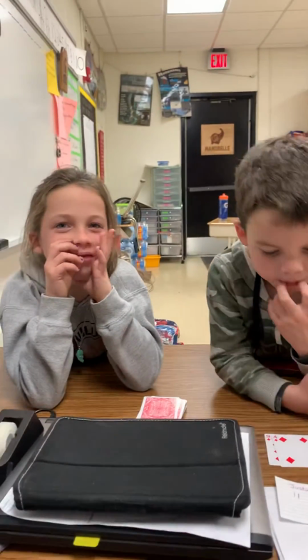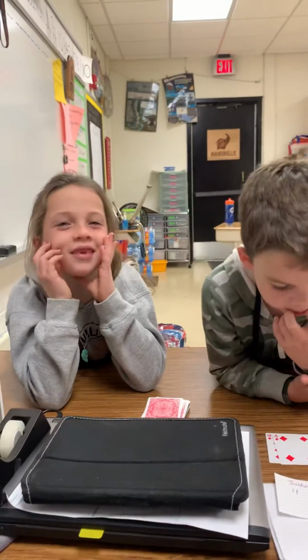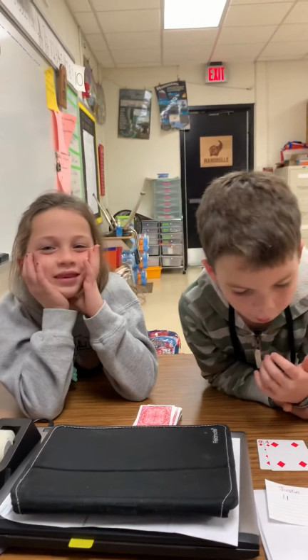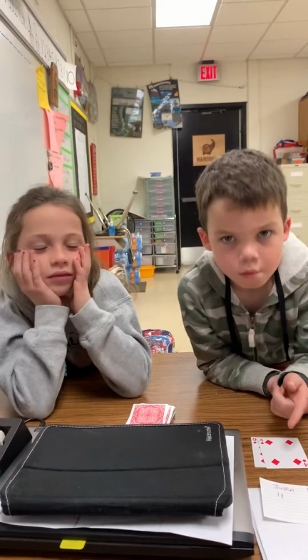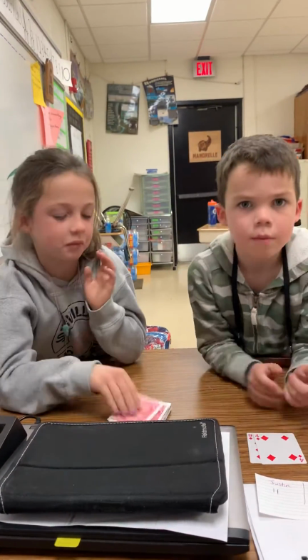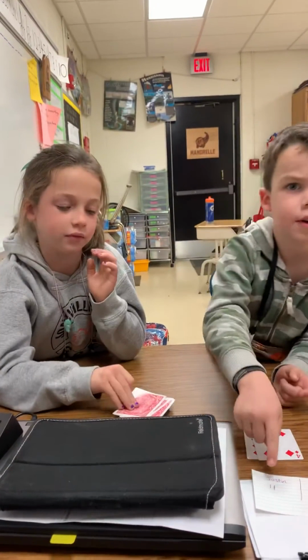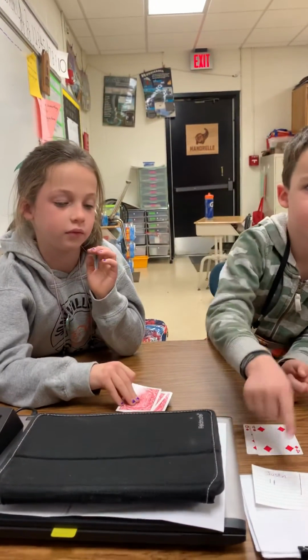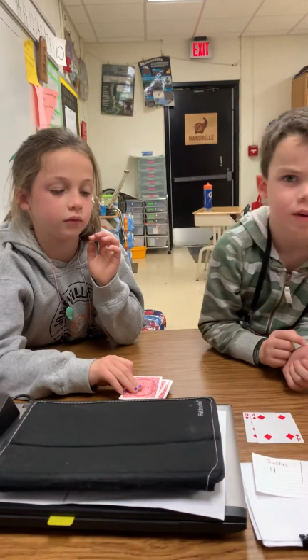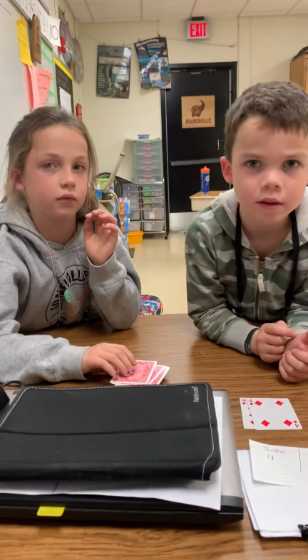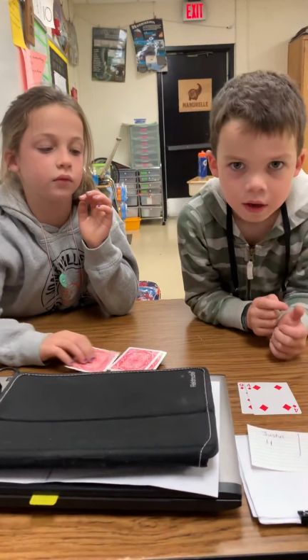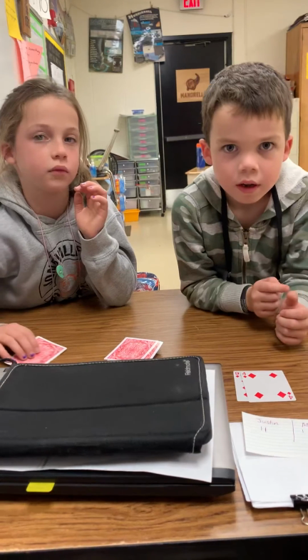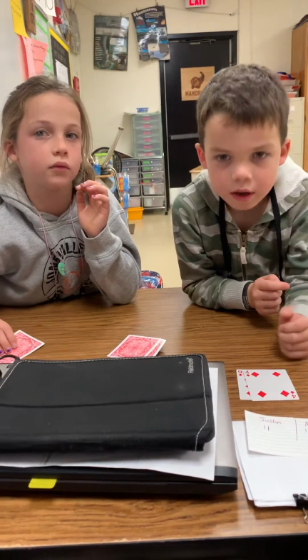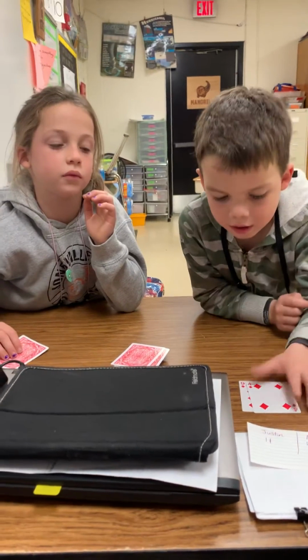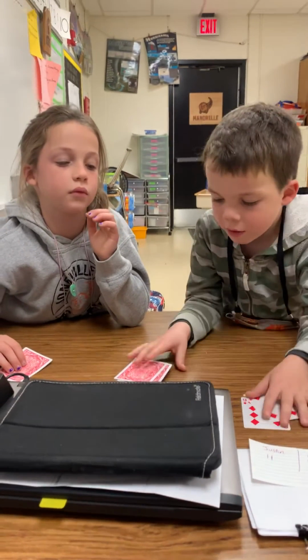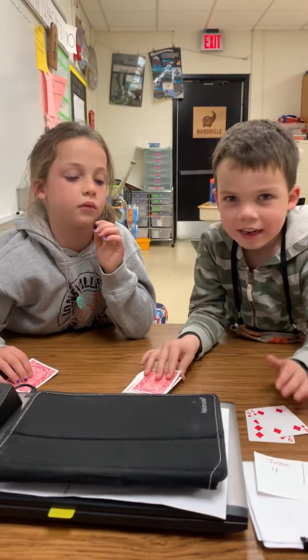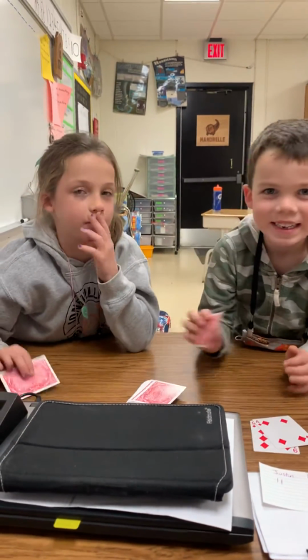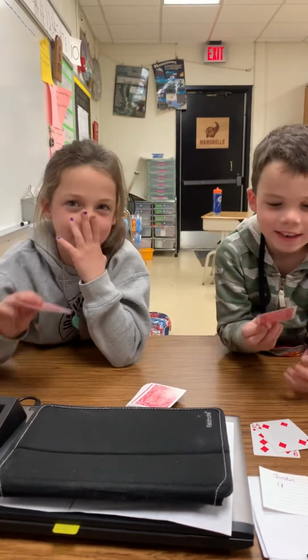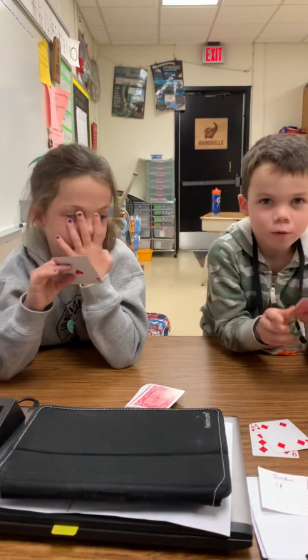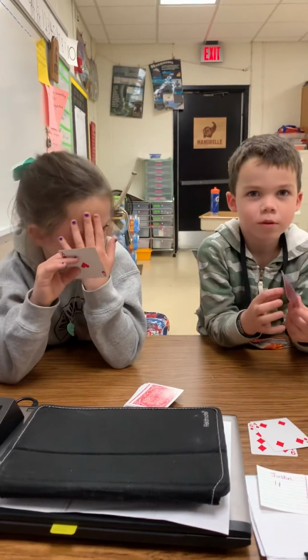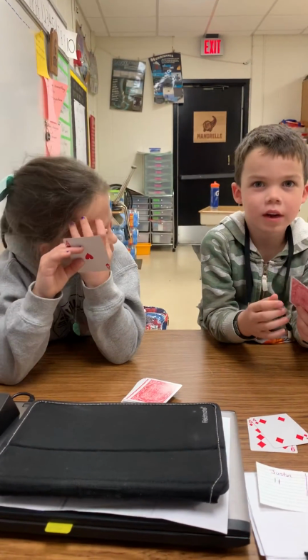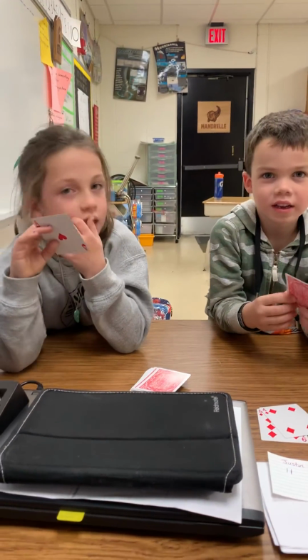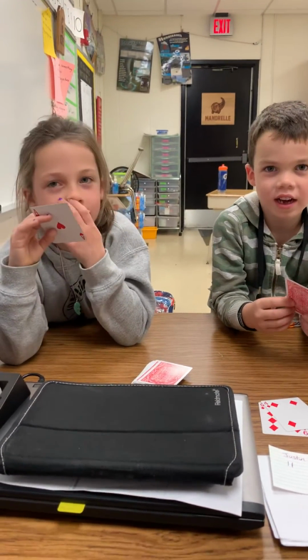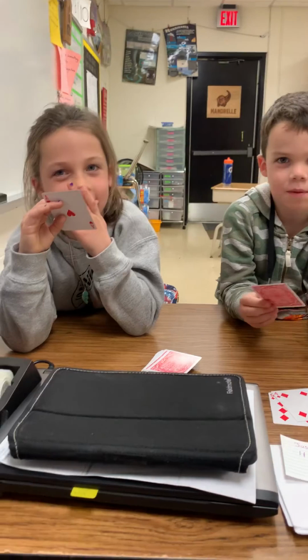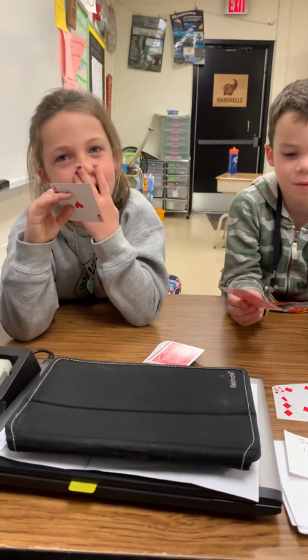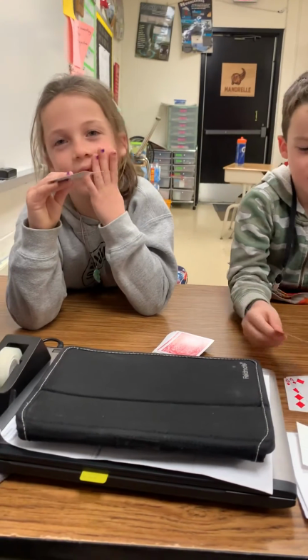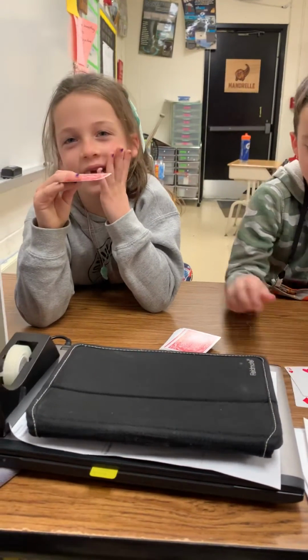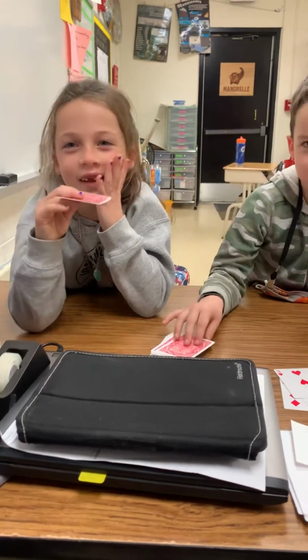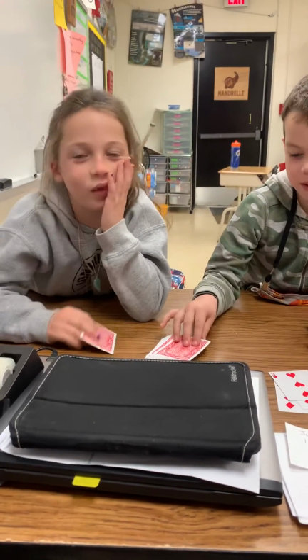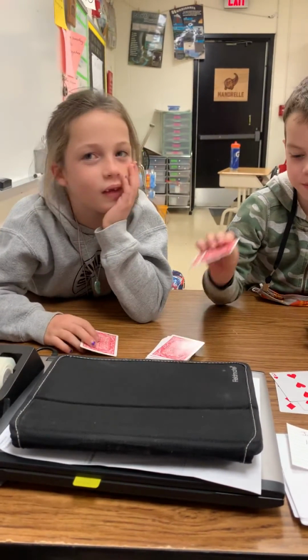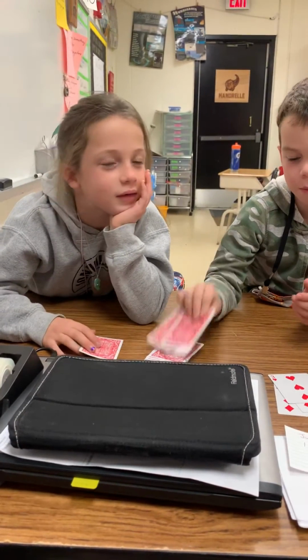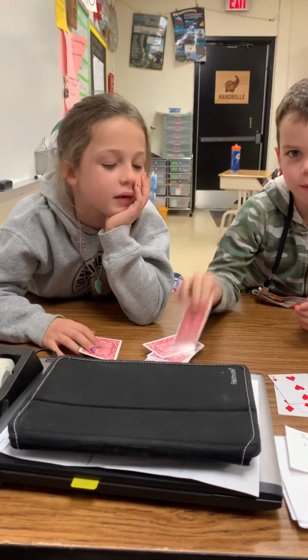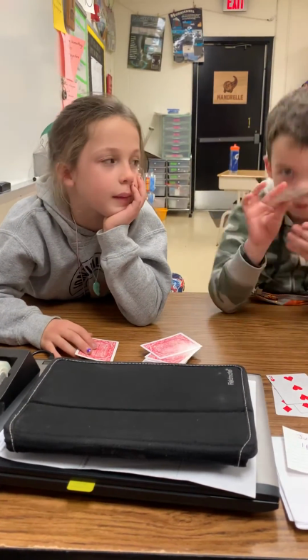Alright, here we go — draw another card. Did you look at it? Better put it down. You haven't looked? Okay, don't look. Ready? Go.